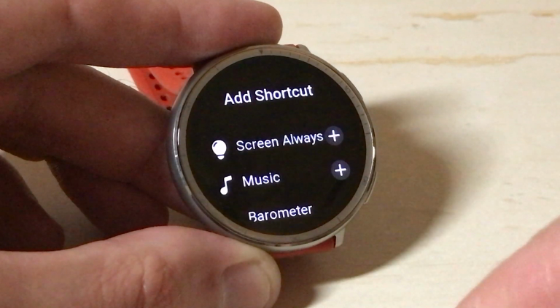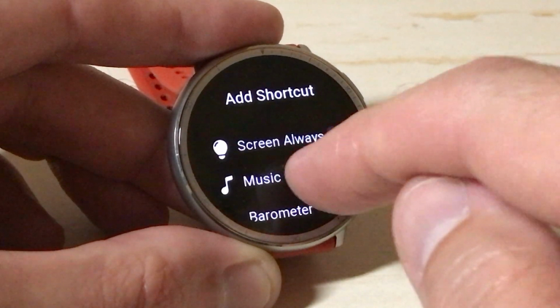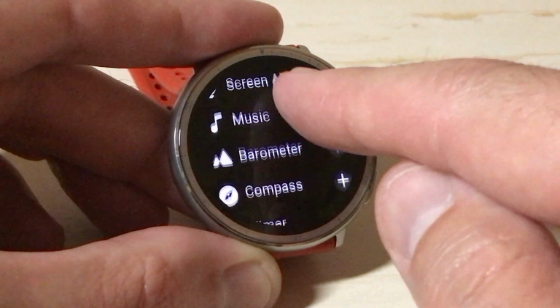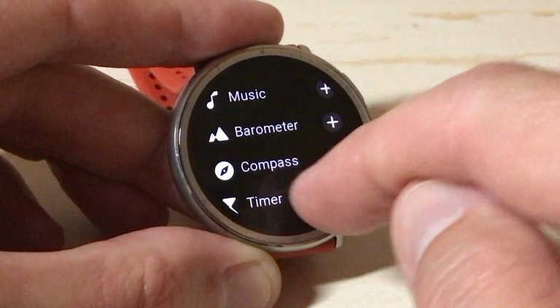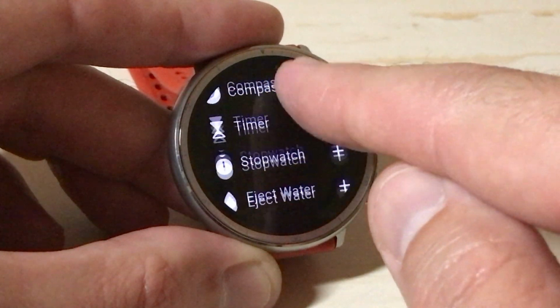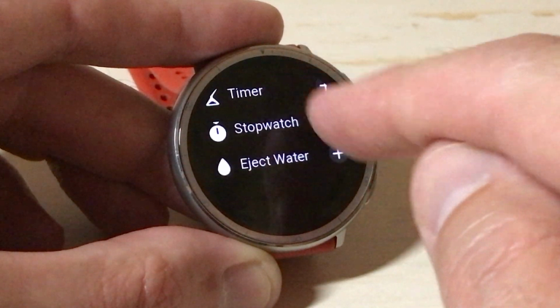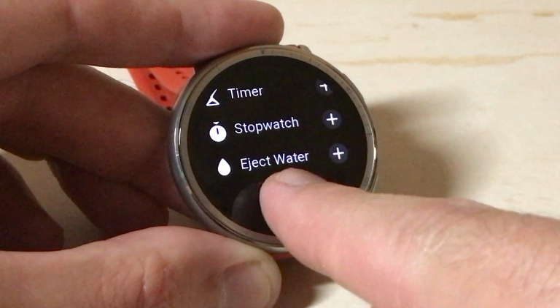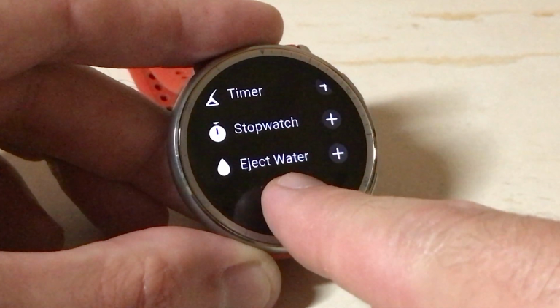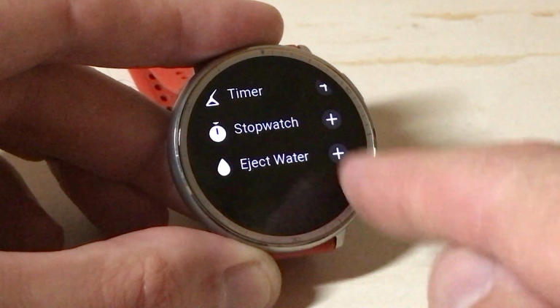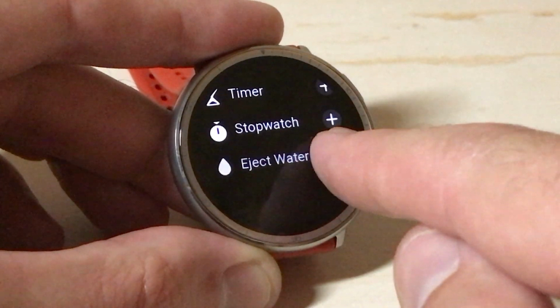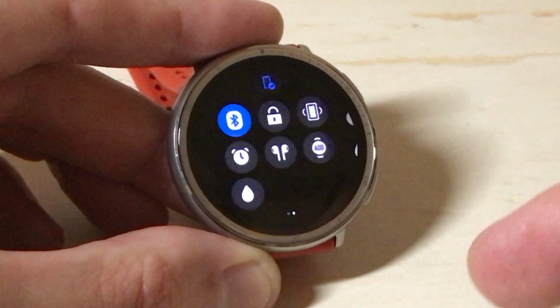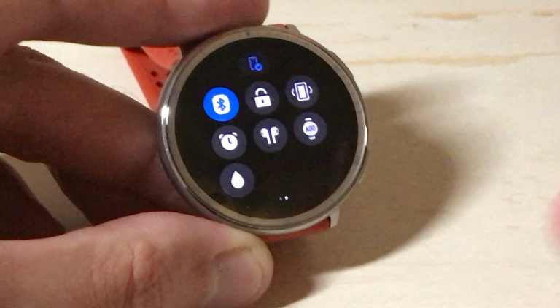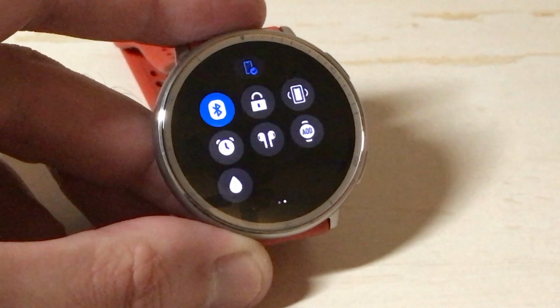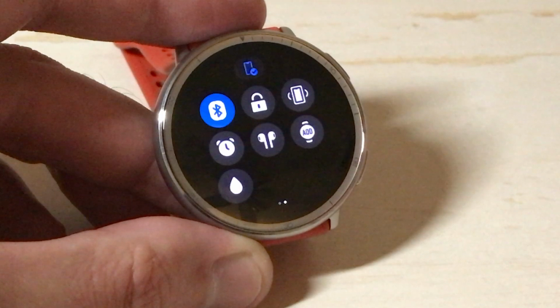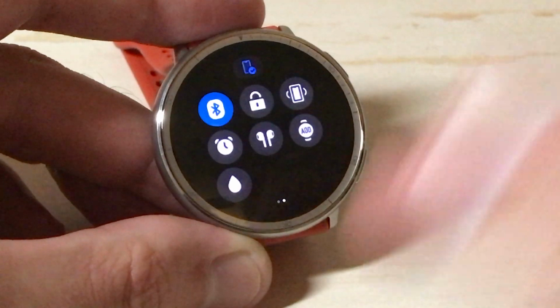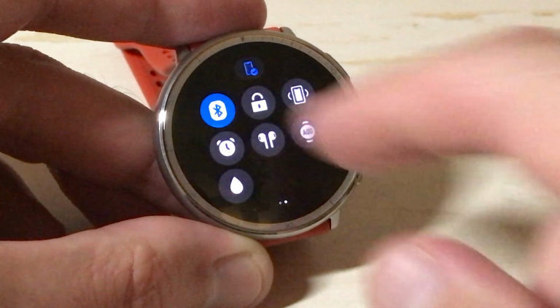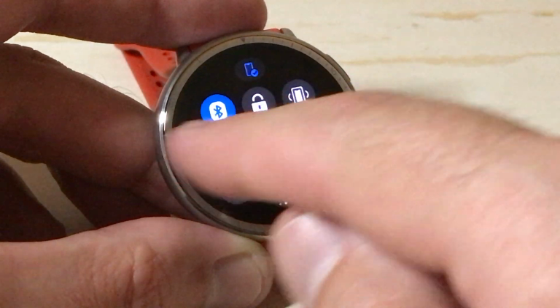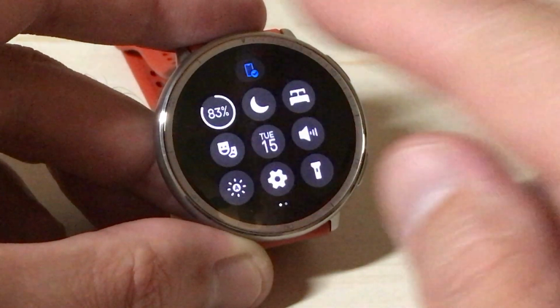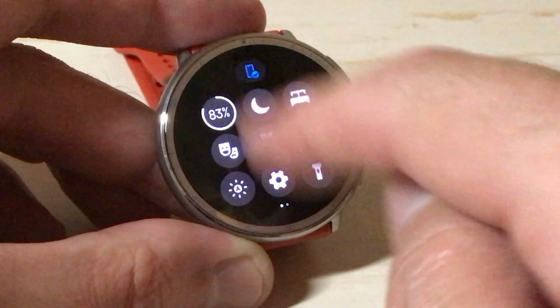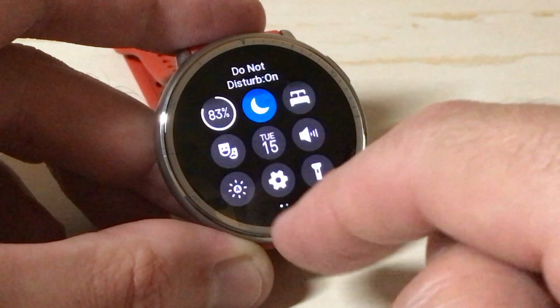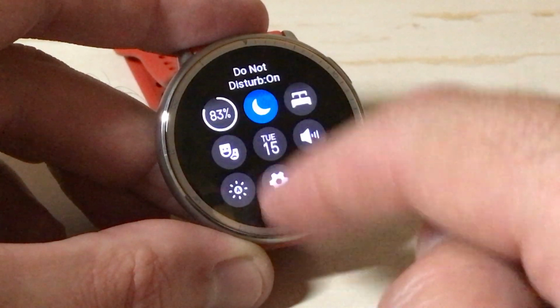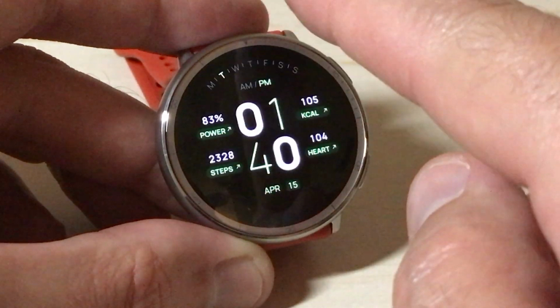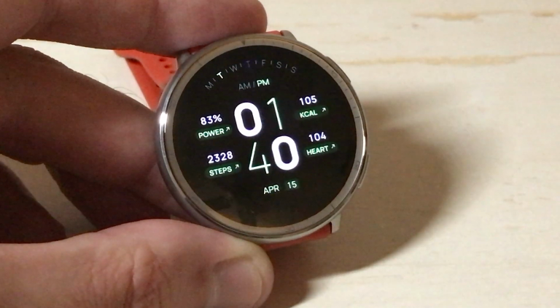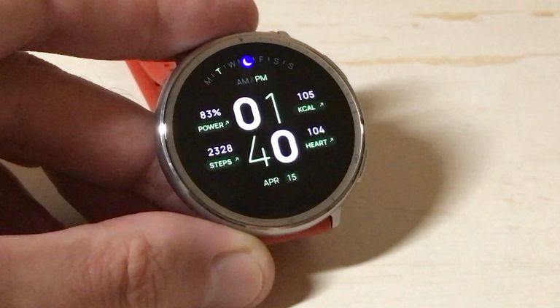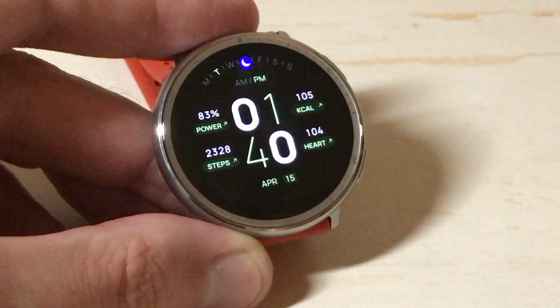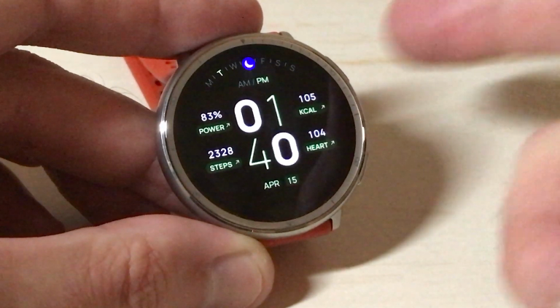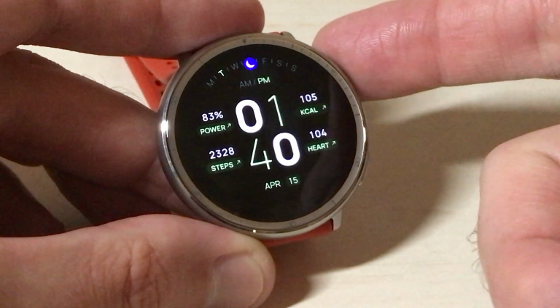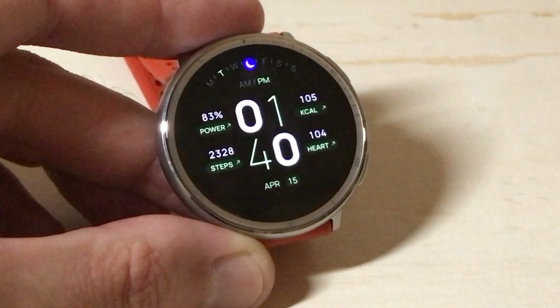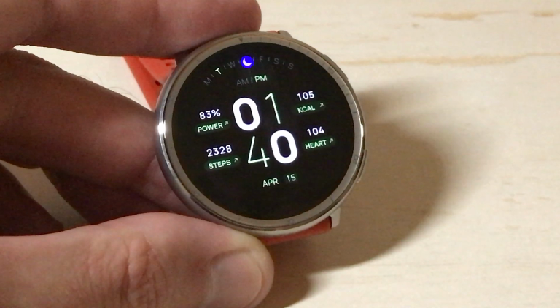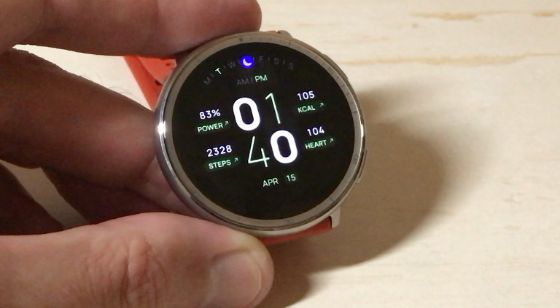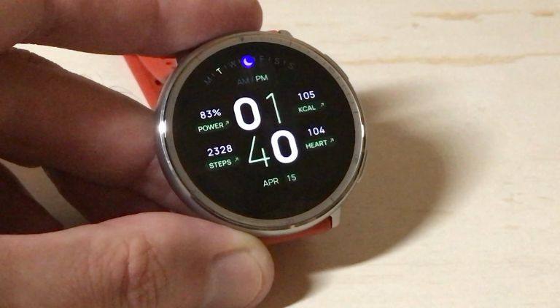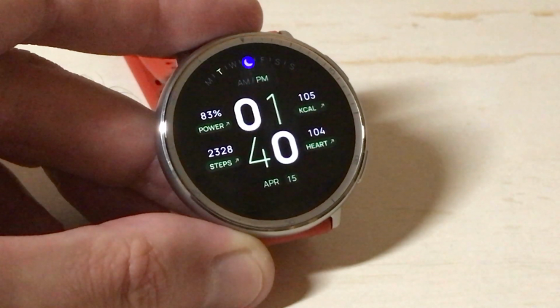When I click the add, there it is. Really simple. Once you're done, swipe up or you can press the top right button to get out of the control menu.